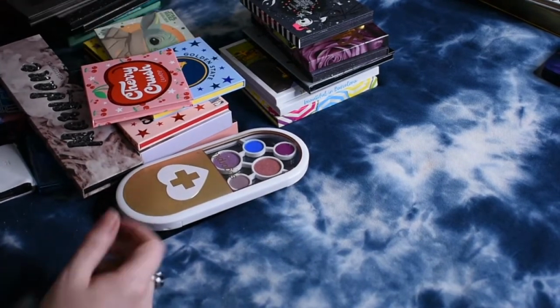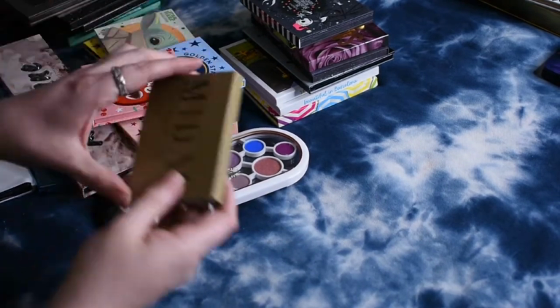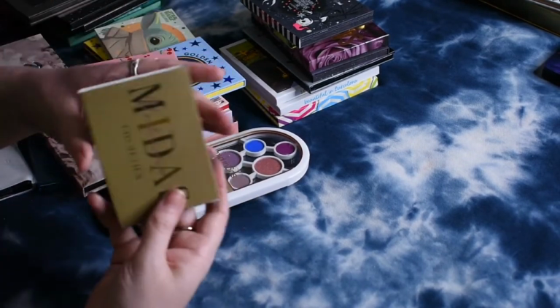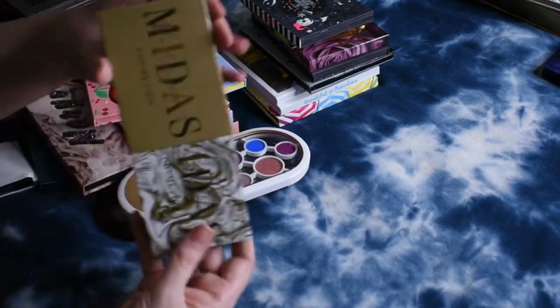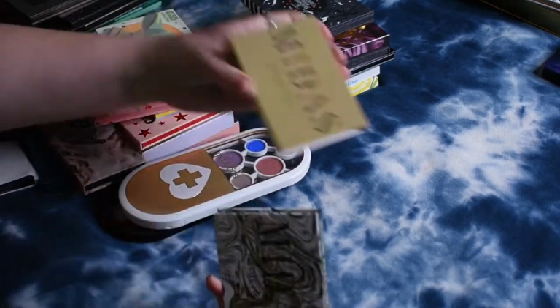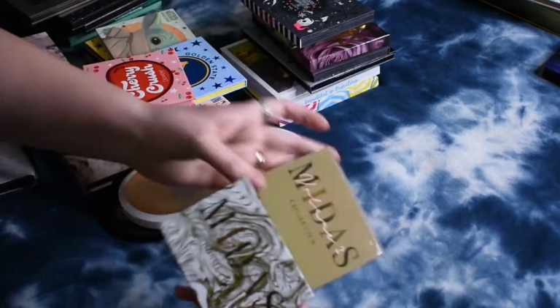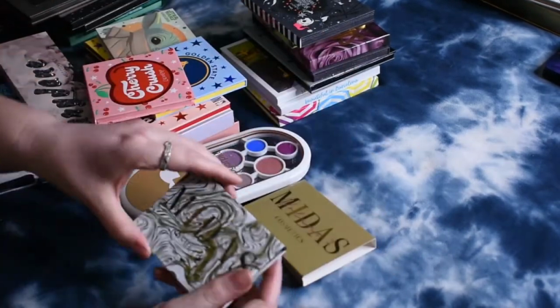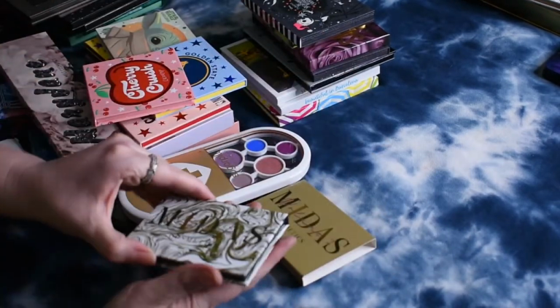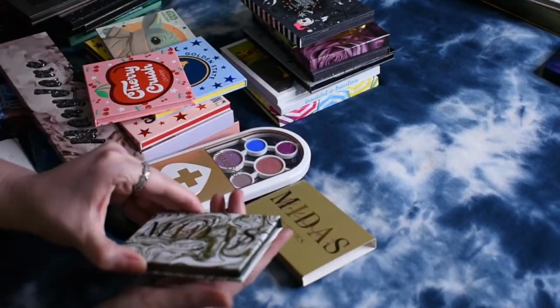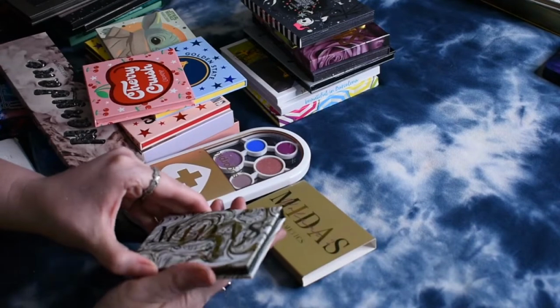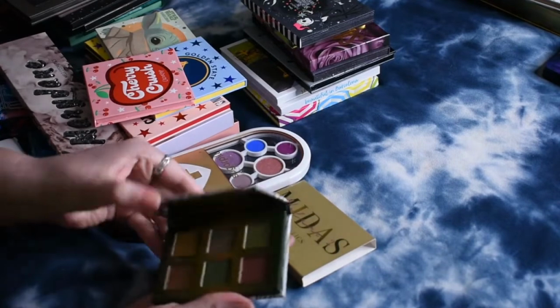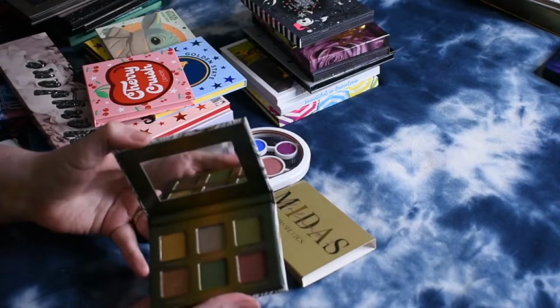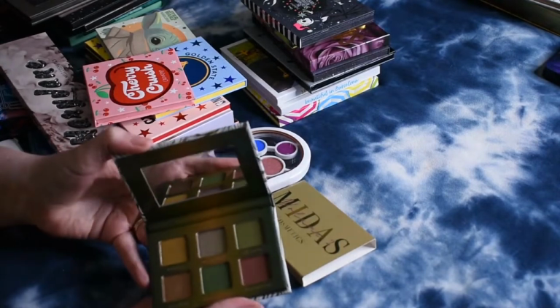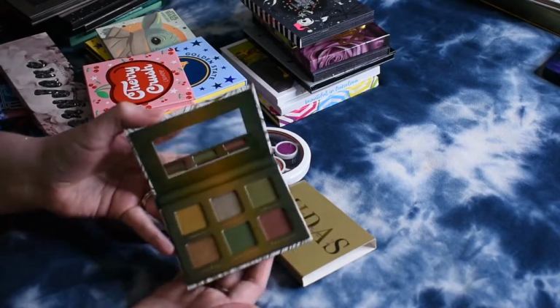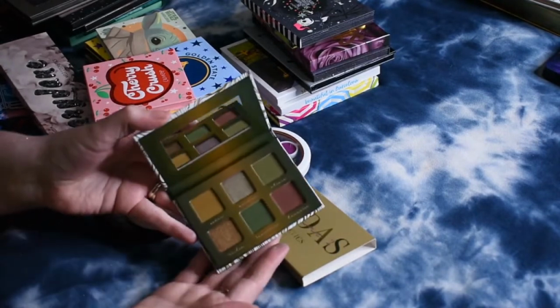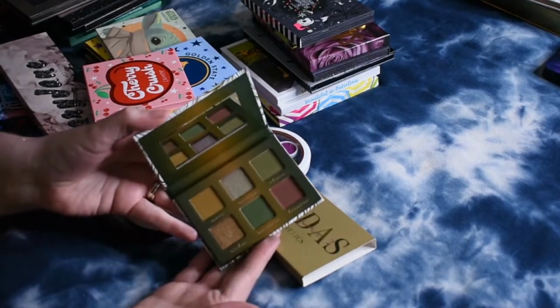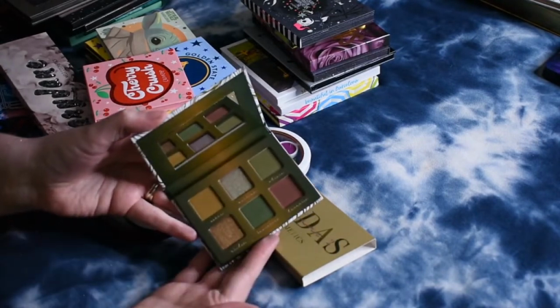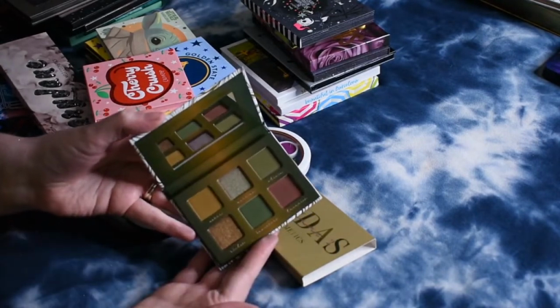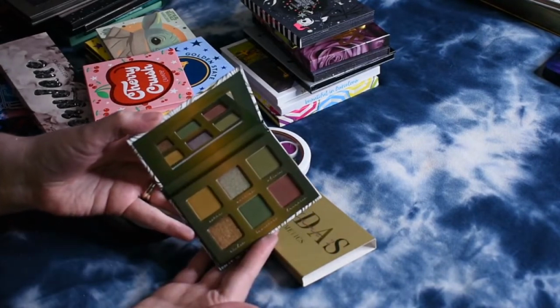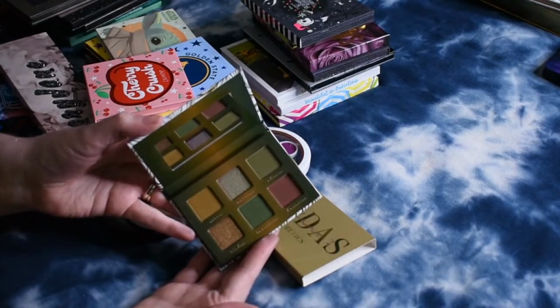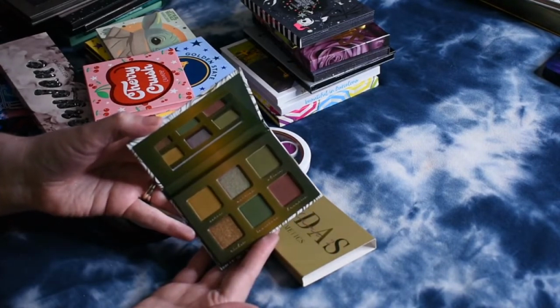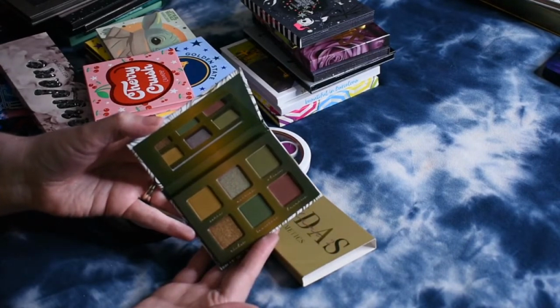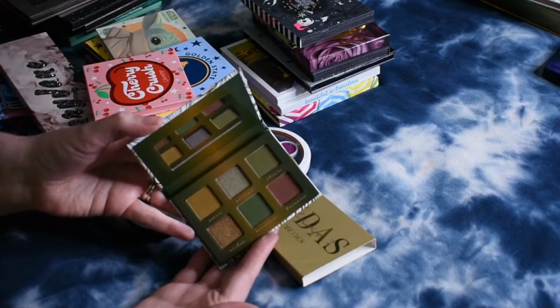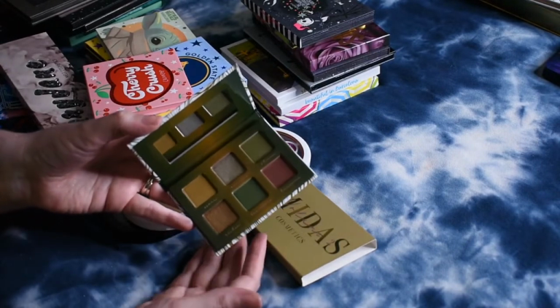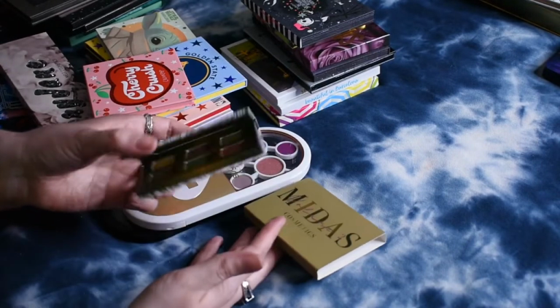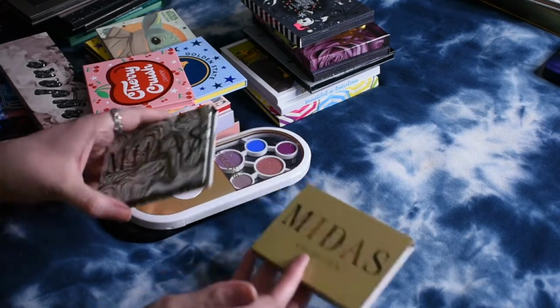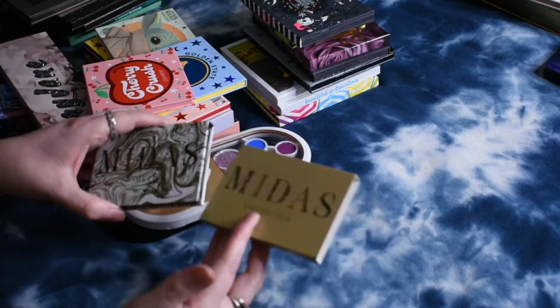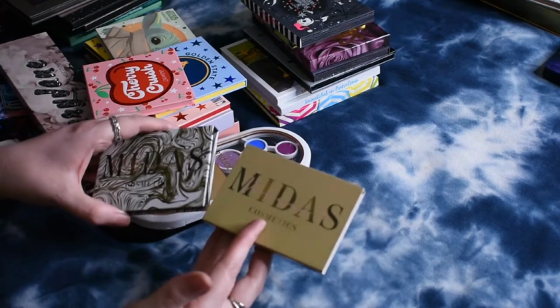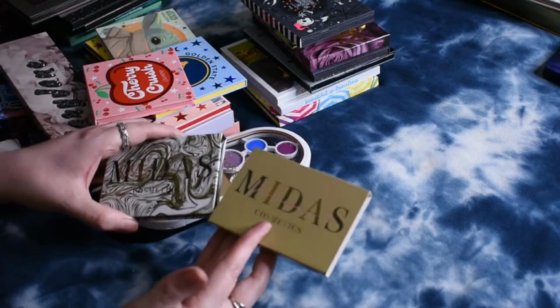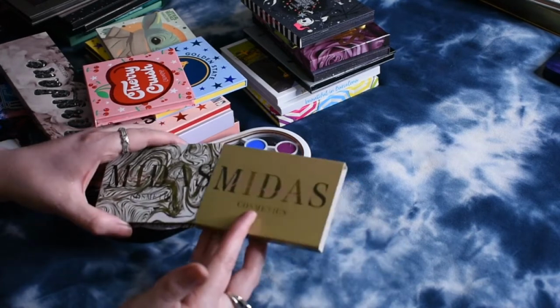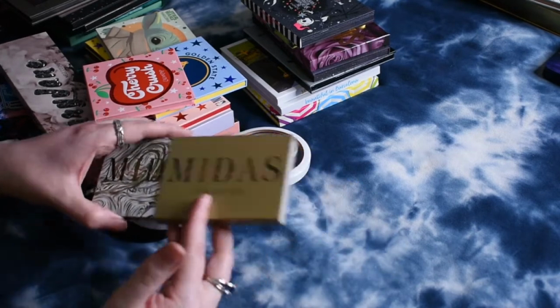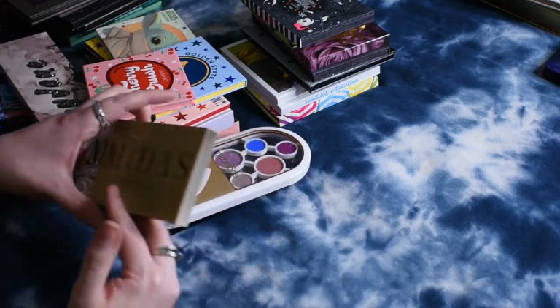I picked up this Midas Cosmetics palette before they announced they were closing. I haven't used it yet, but it's got this really grungy kind of color story, so I'm going to hang on to that.